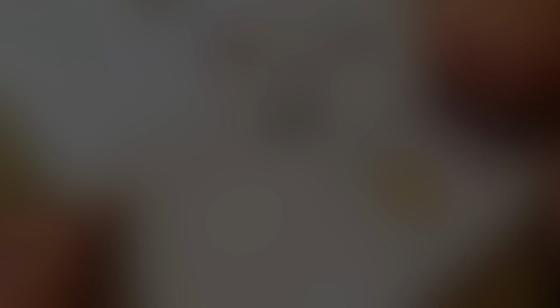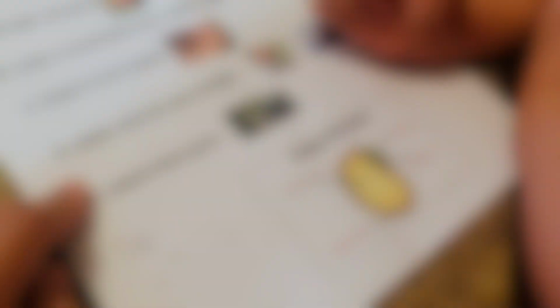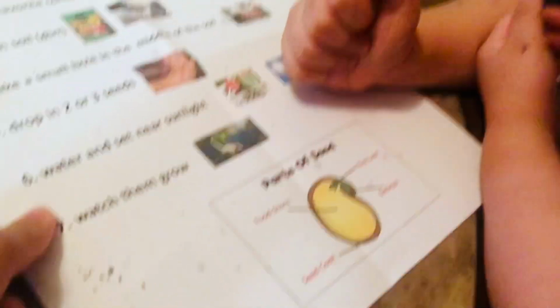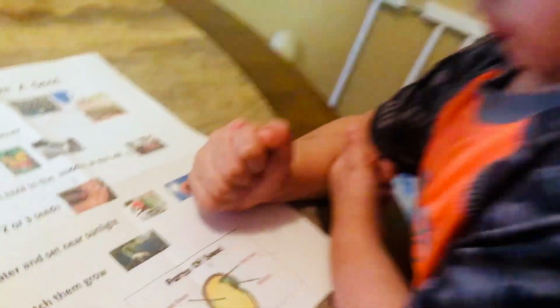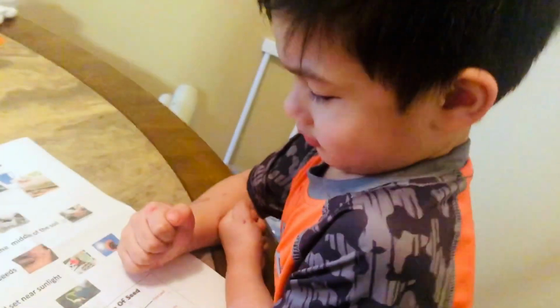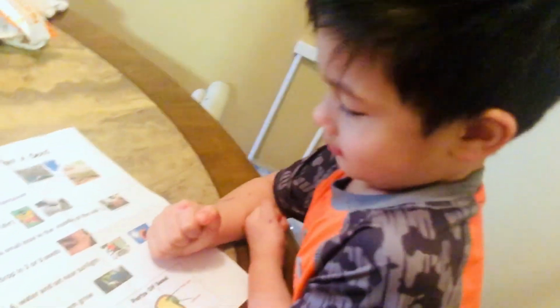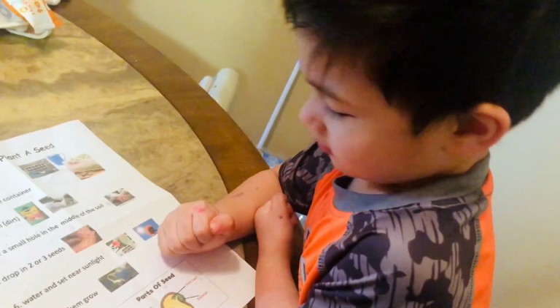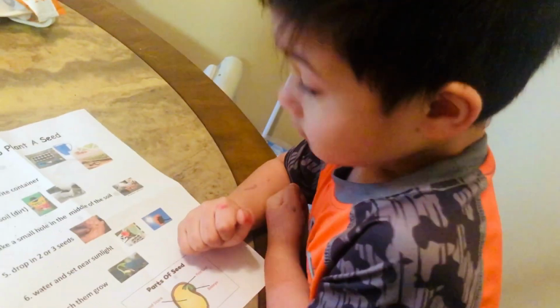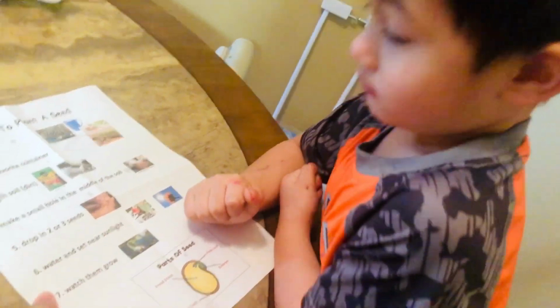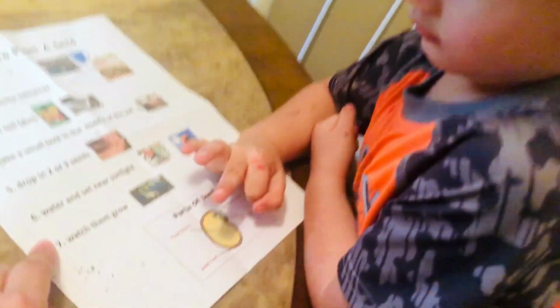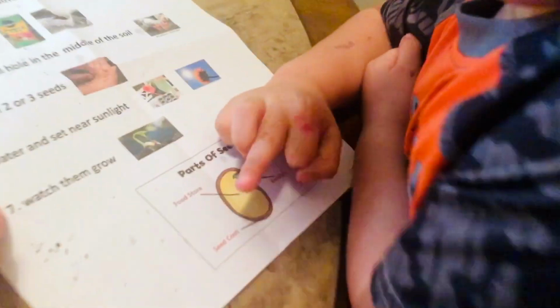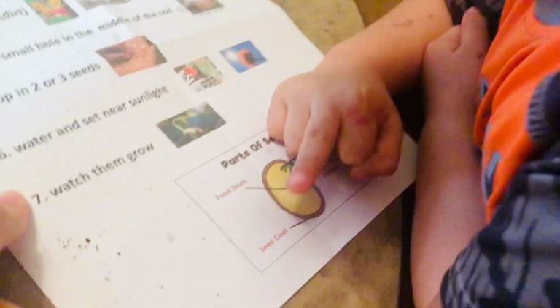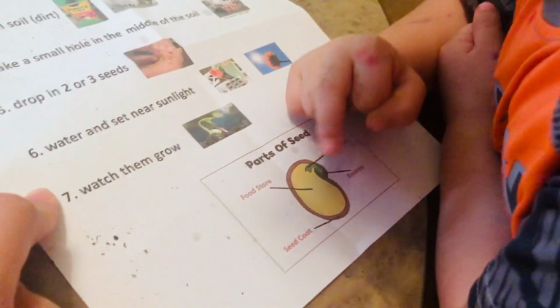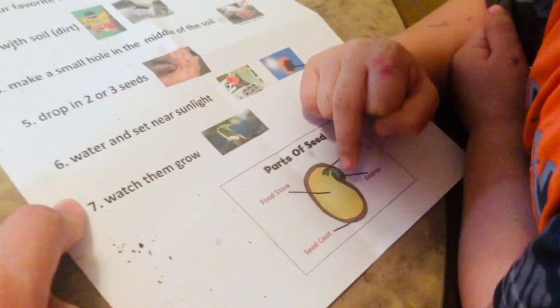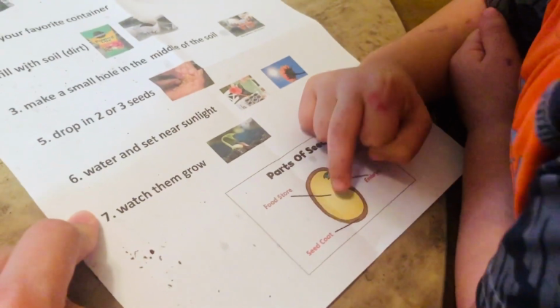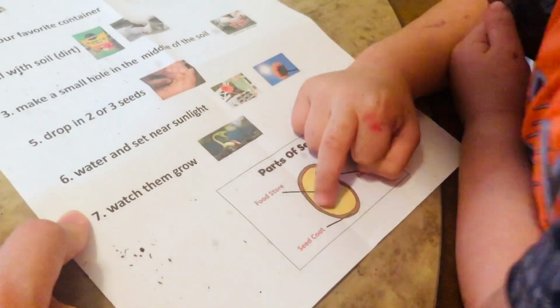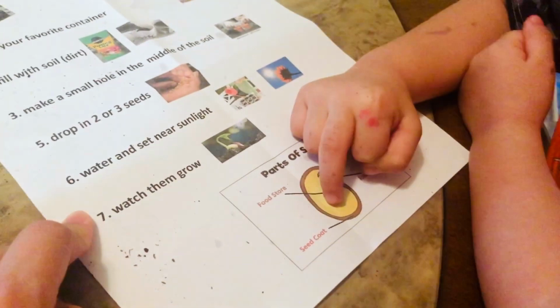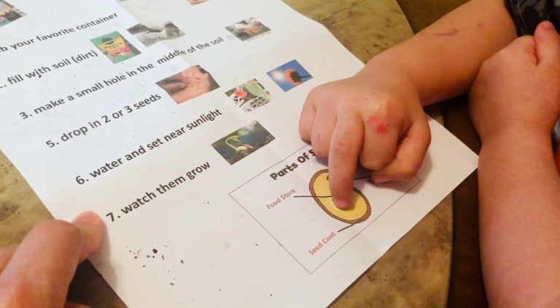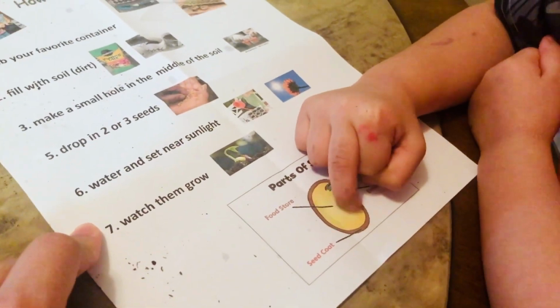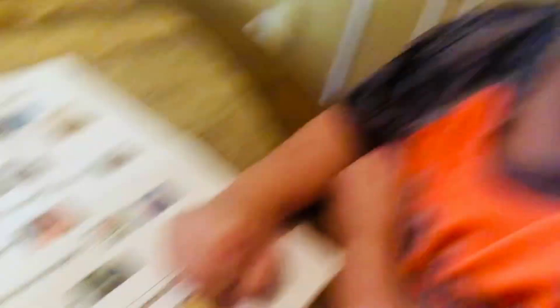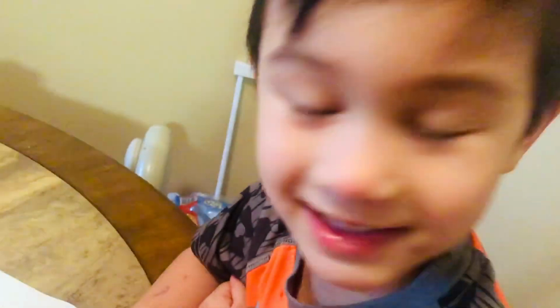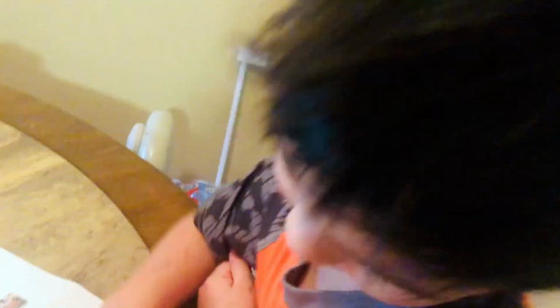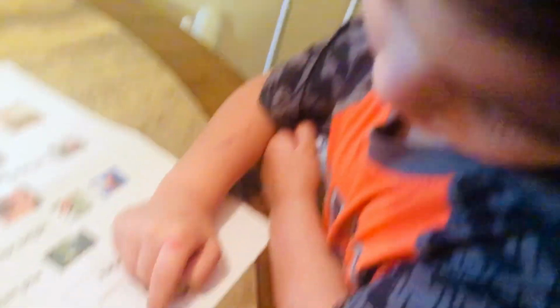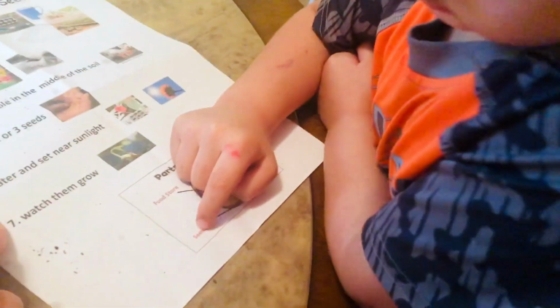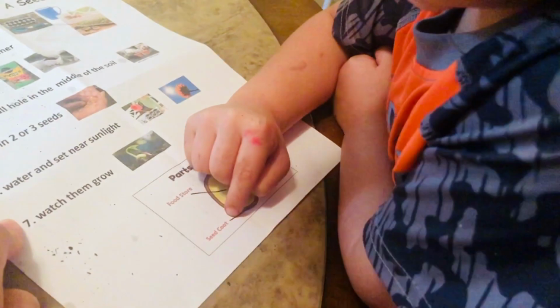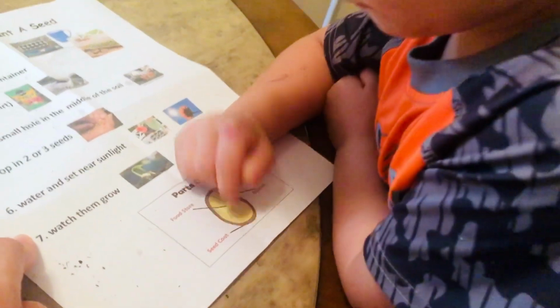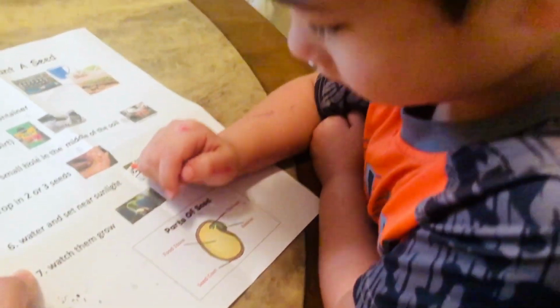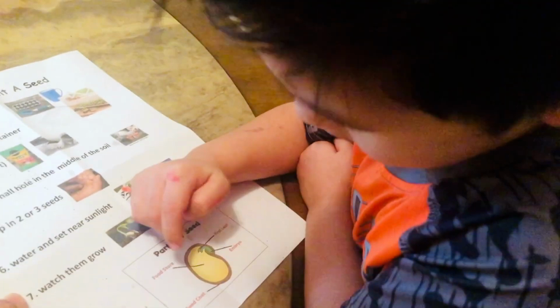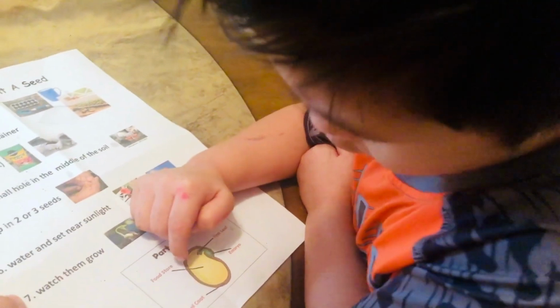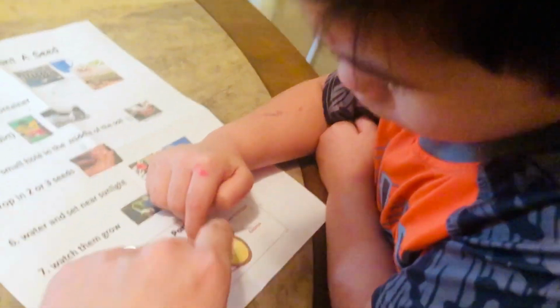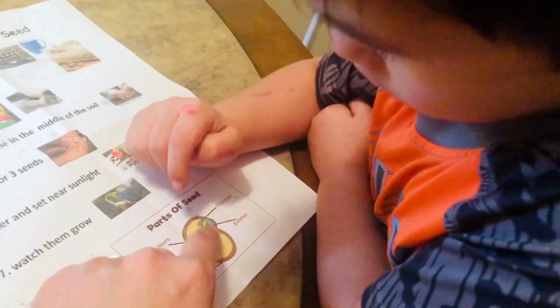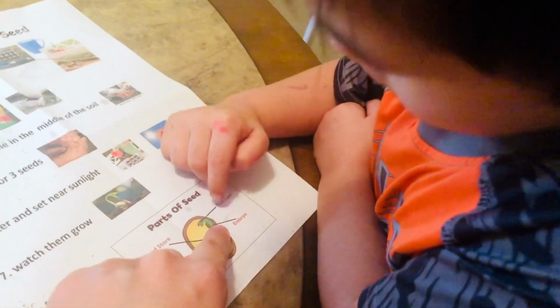Okay, Zane, can you tell me the parts of the seed? What's the yellow part? It's for the food. And this is the embryo. Where's the embryo? This is the embryo.